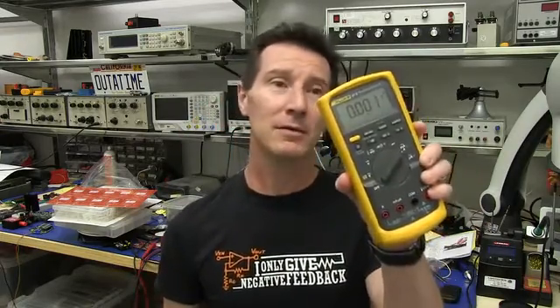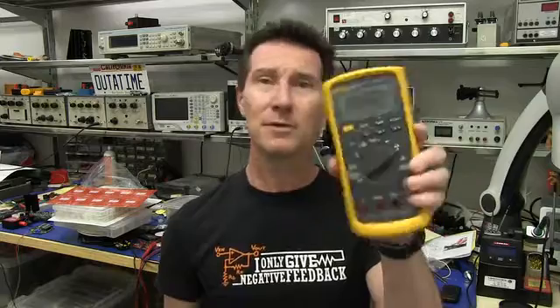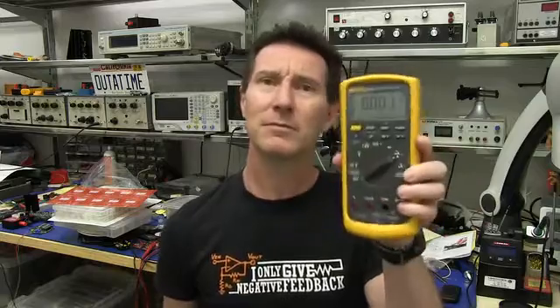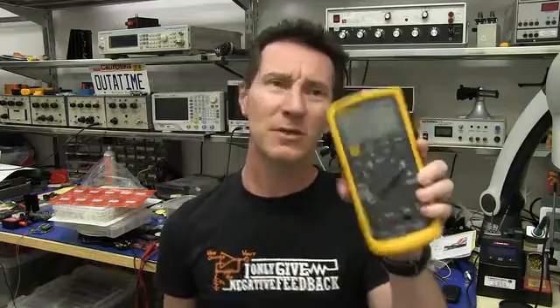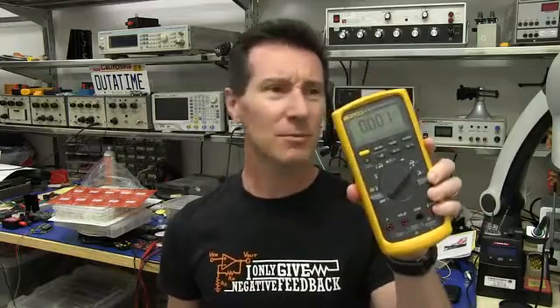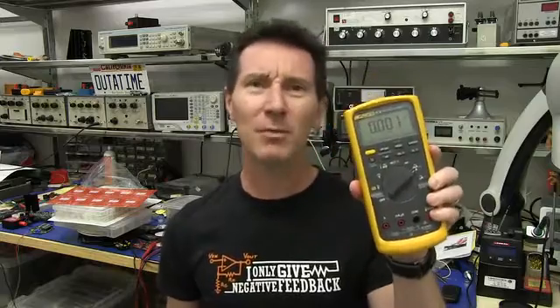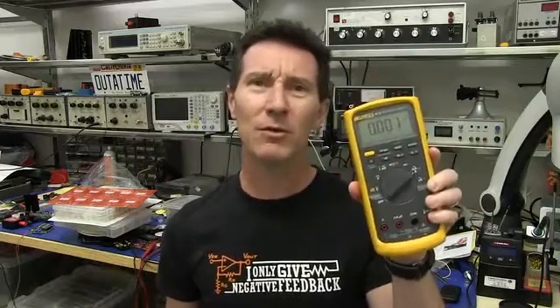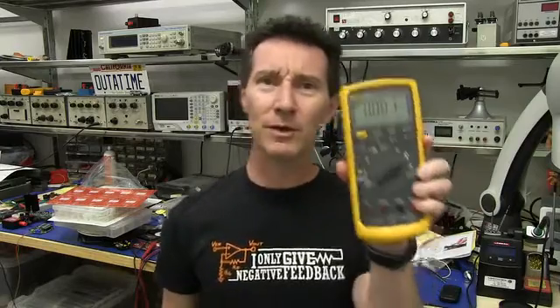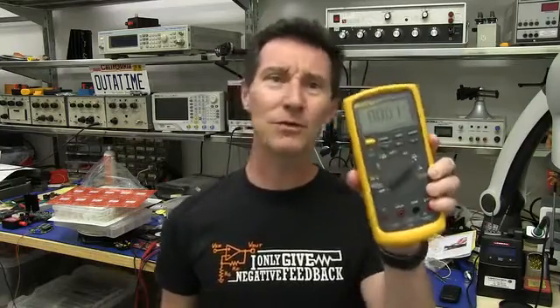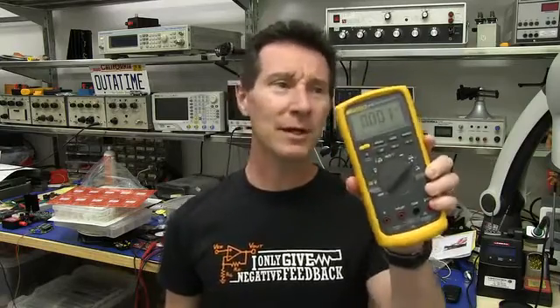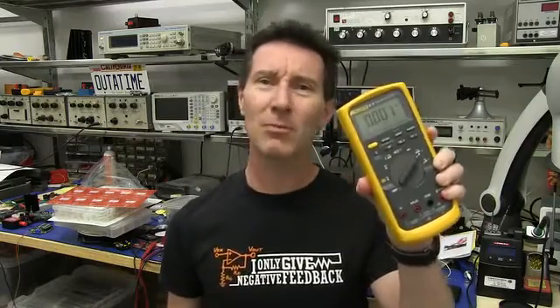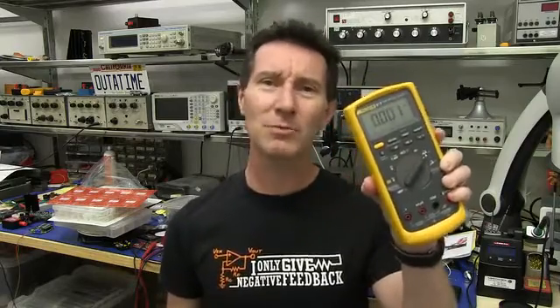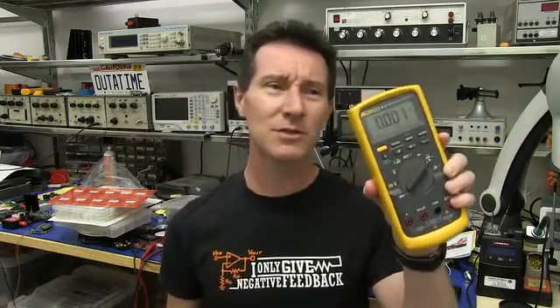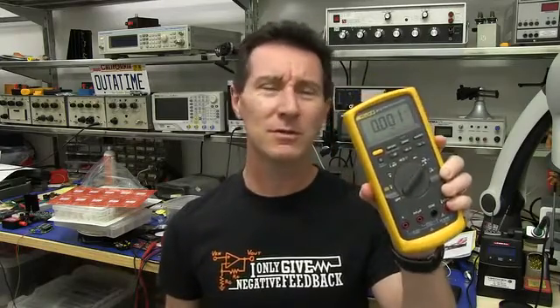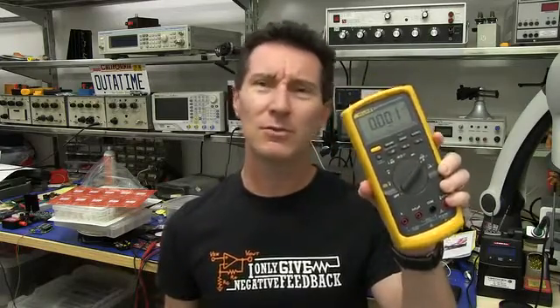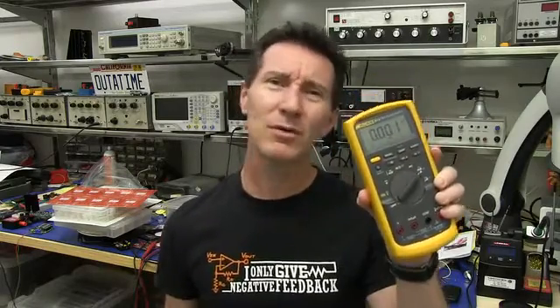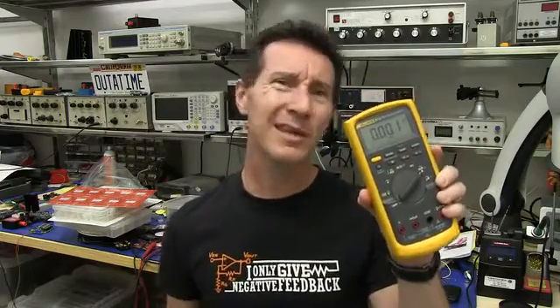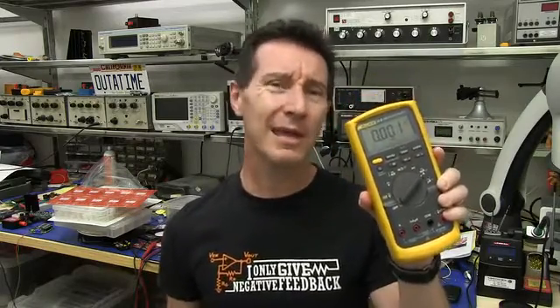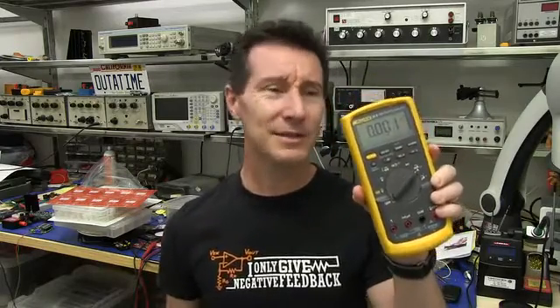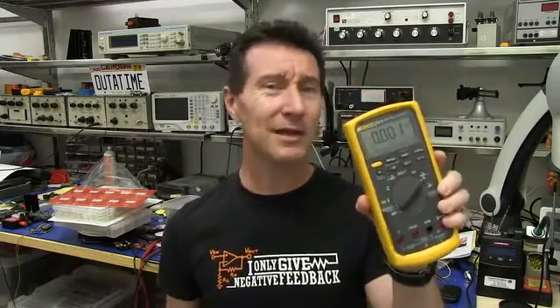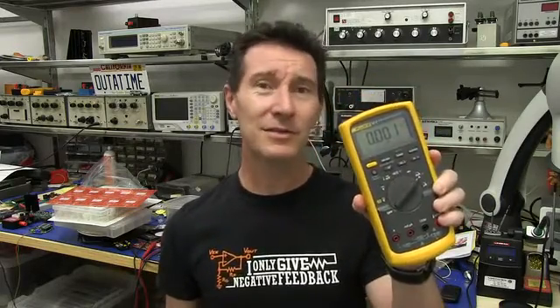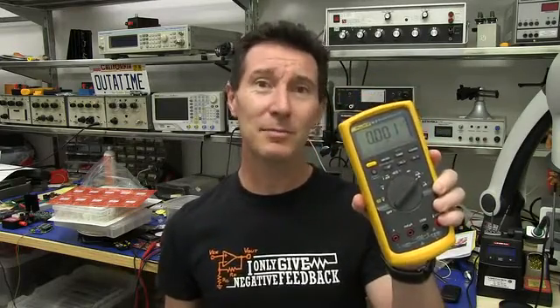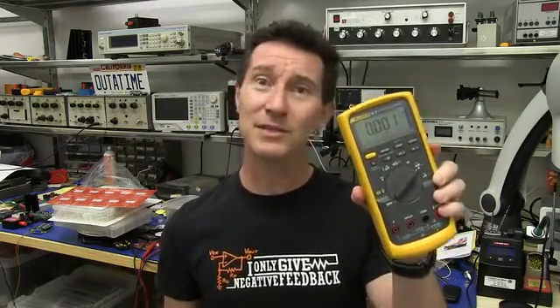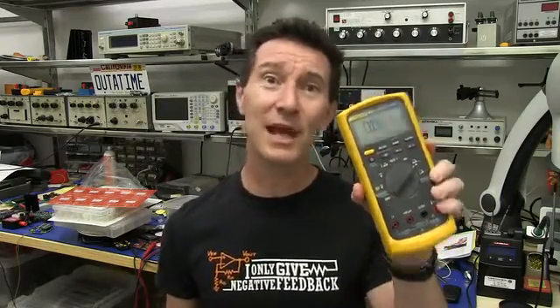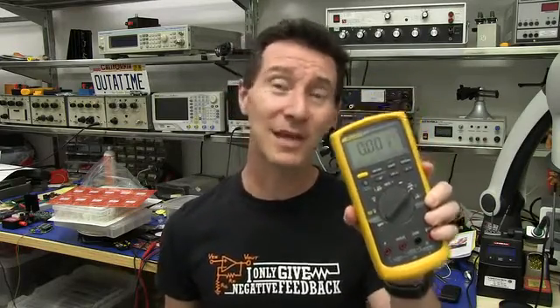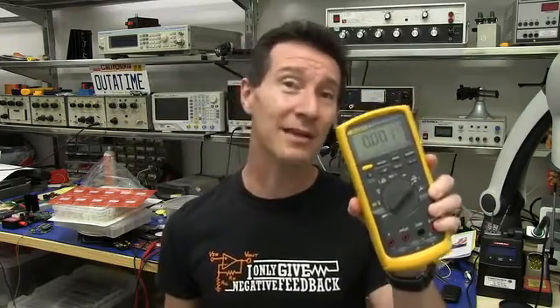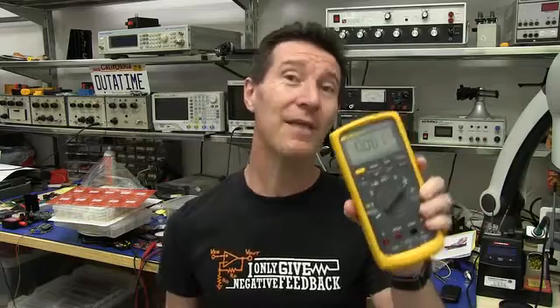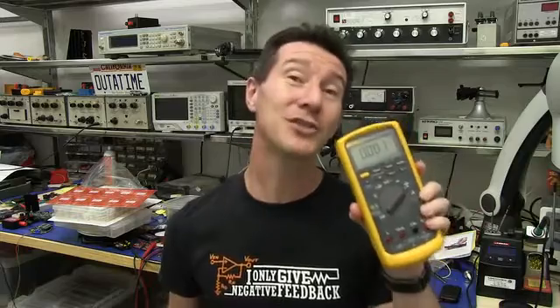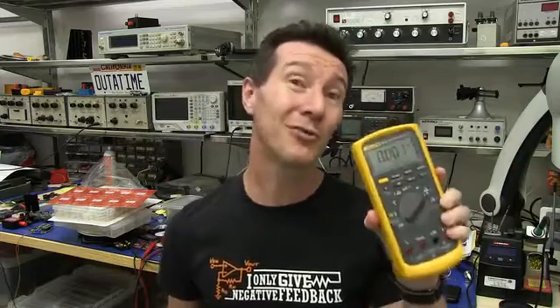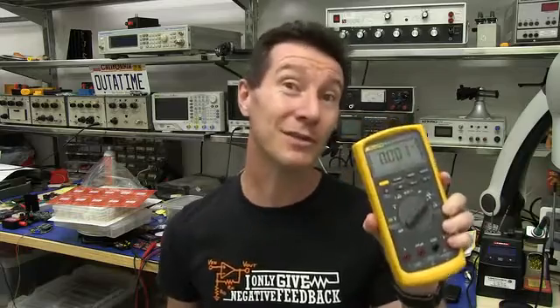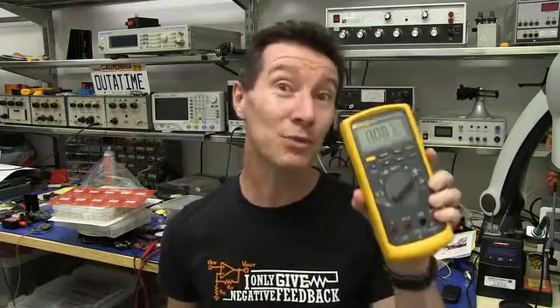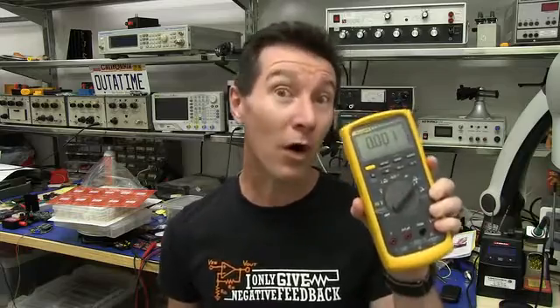But doesn't your multimeter already do current measurements? Well, yeah, it does, but it sucks at it. And there's two reasons why.